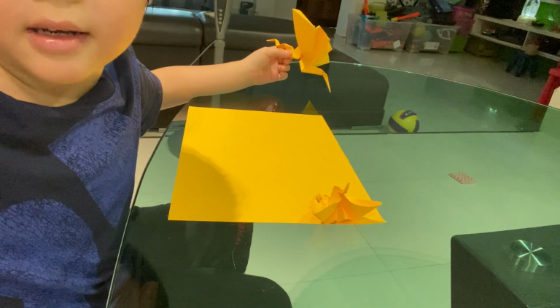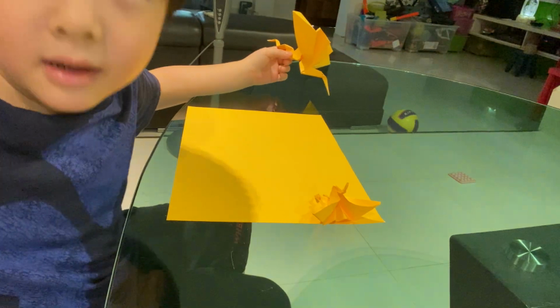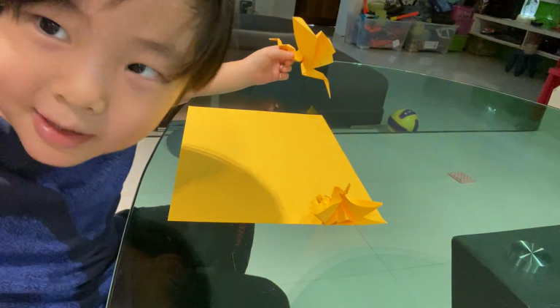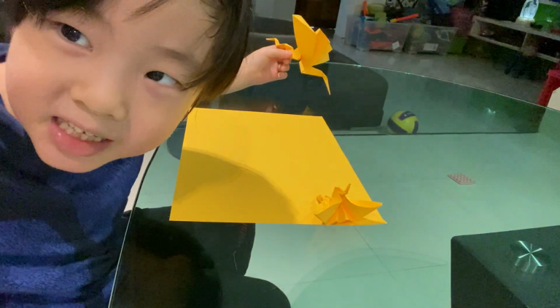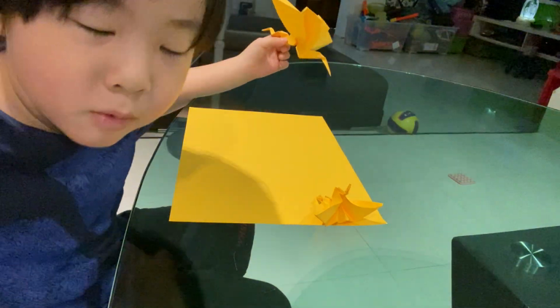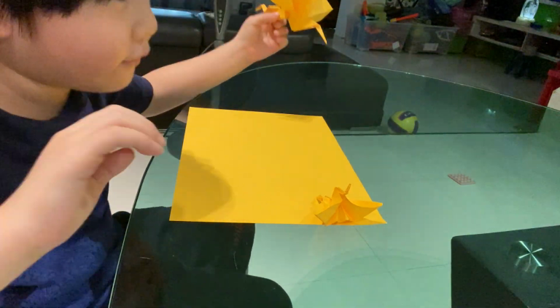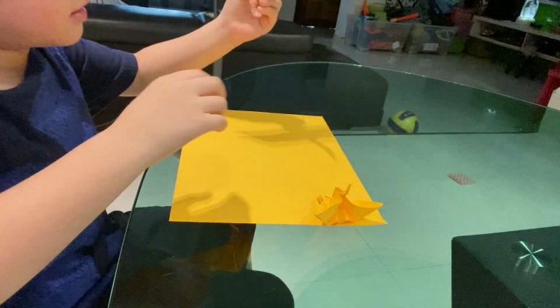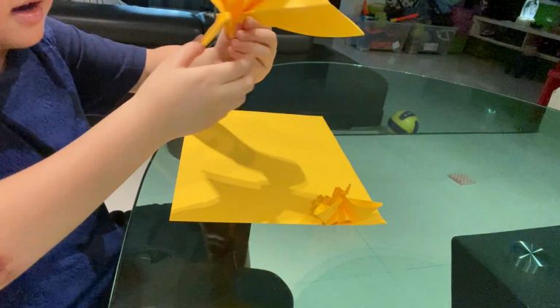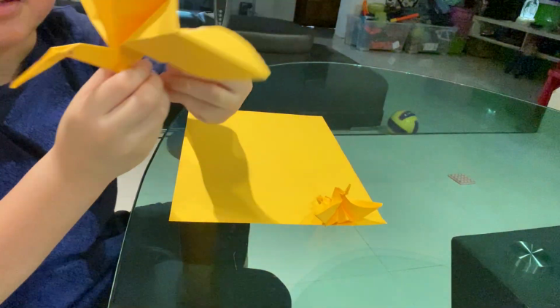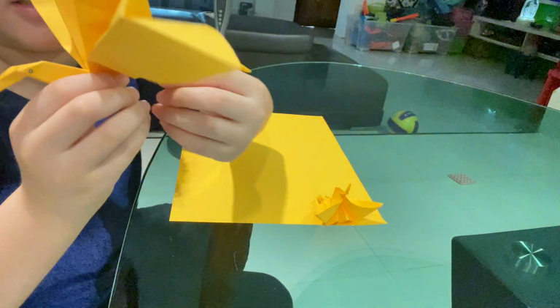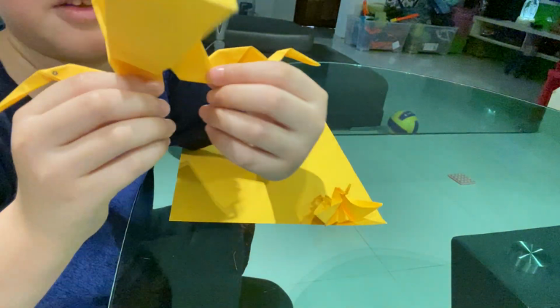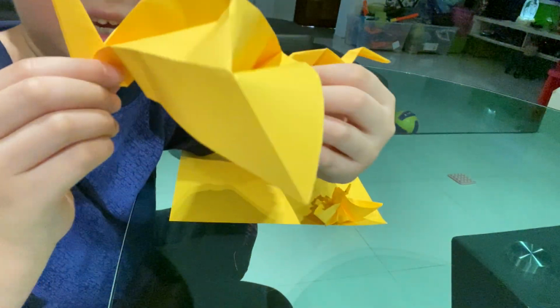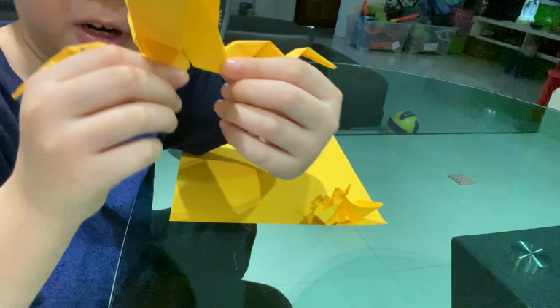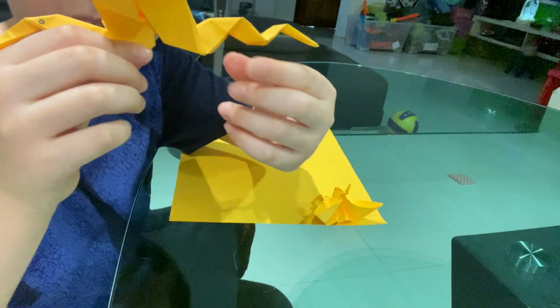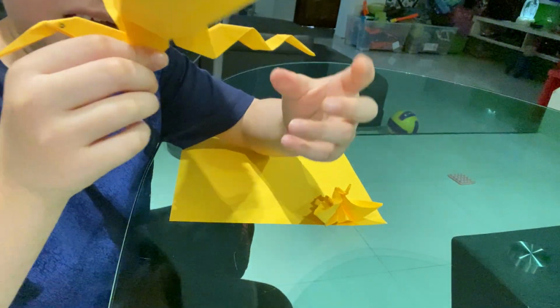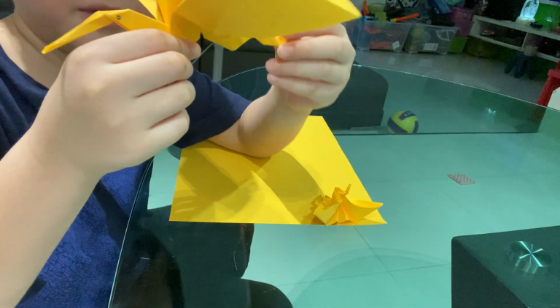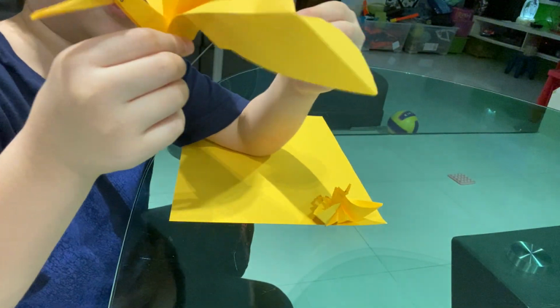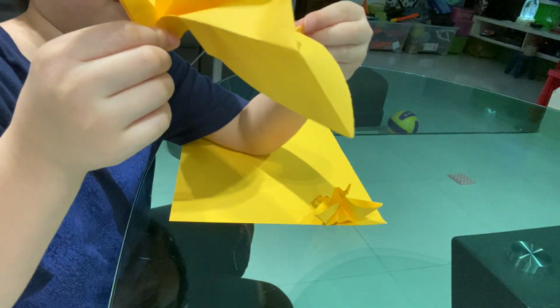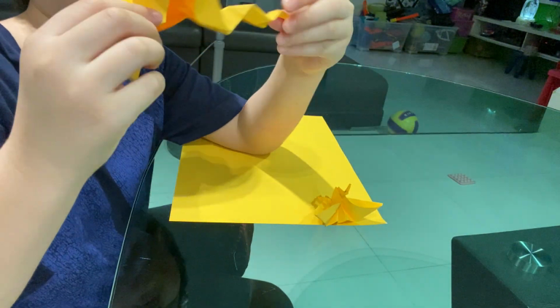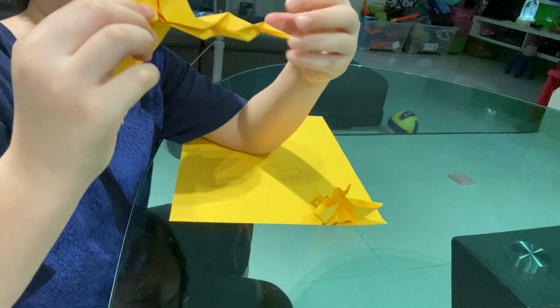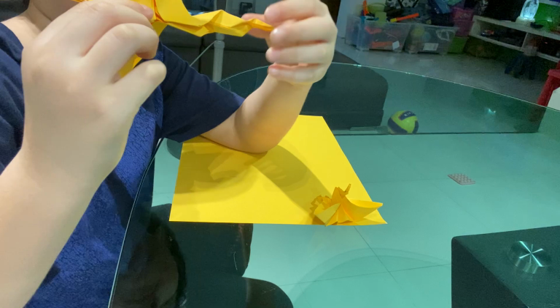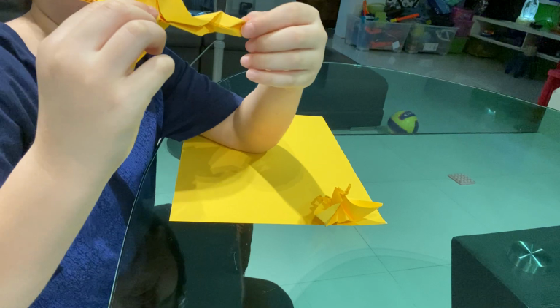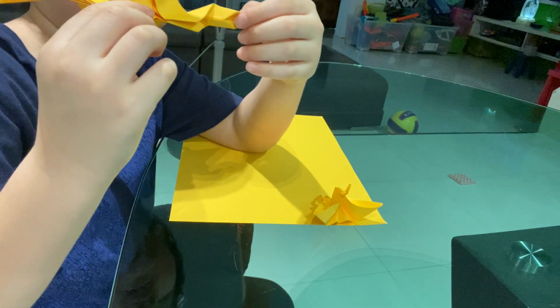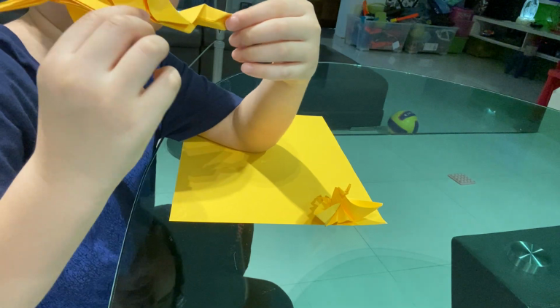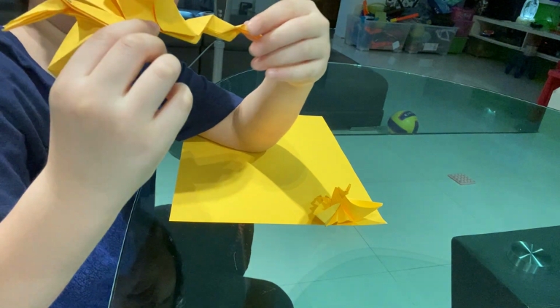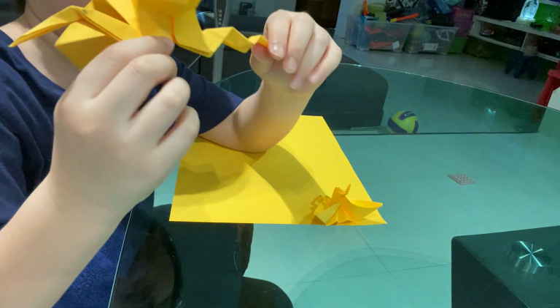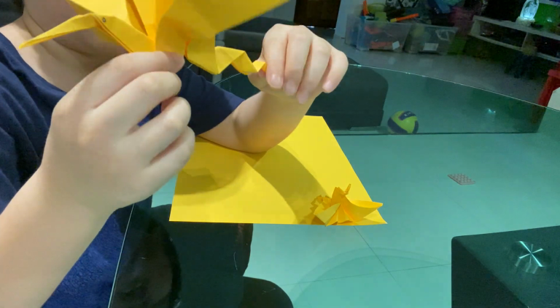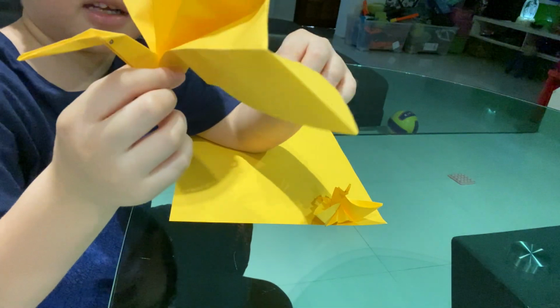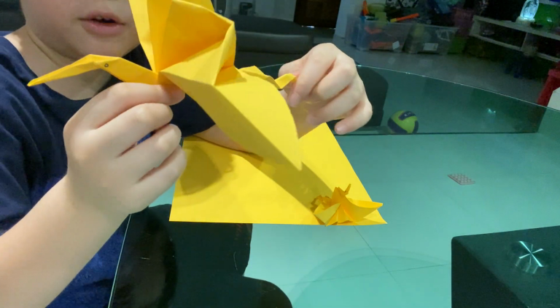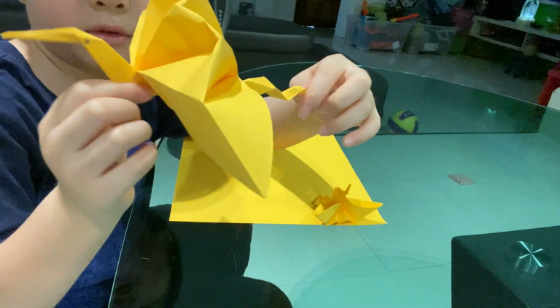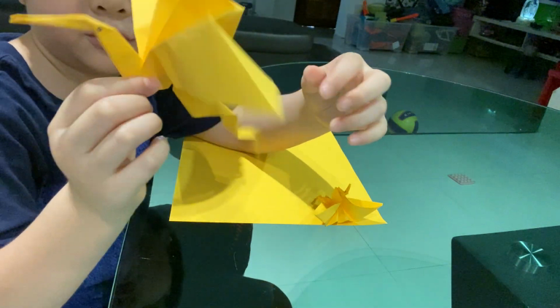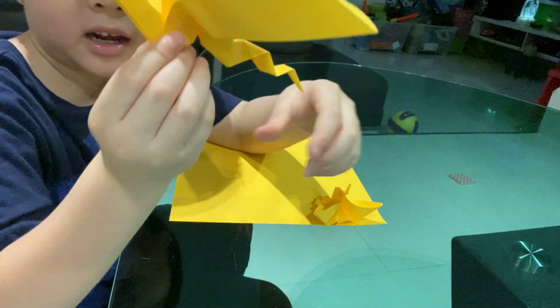Hi guys, I'm Kiong Fung. Today I'm going to teach you how to make a dragon. I already showed you a video yesterday. I already showed you the dragon.